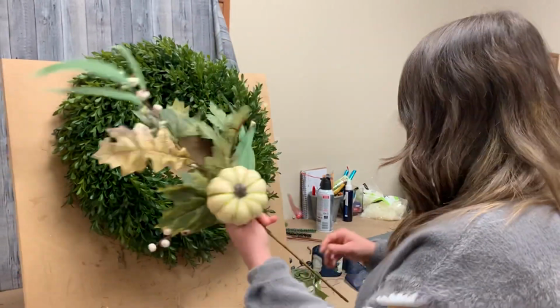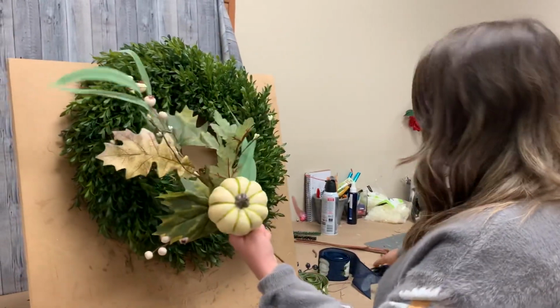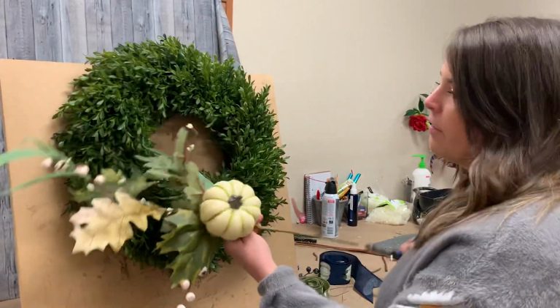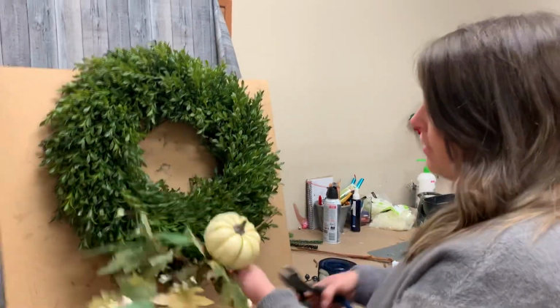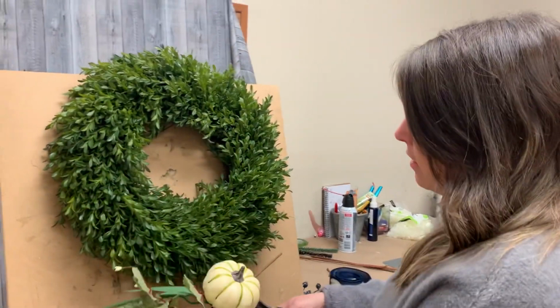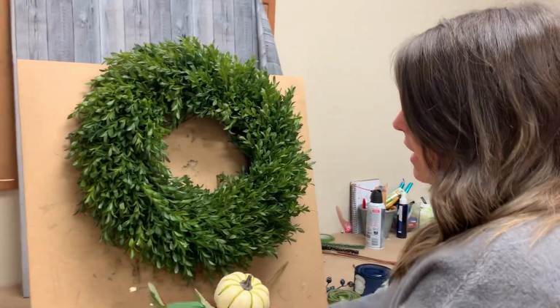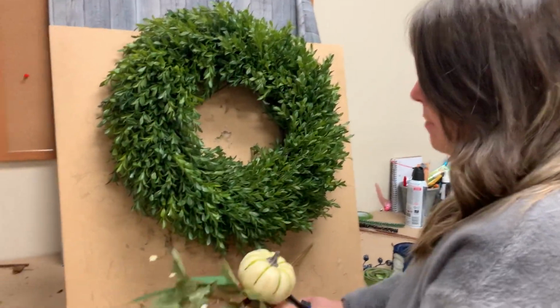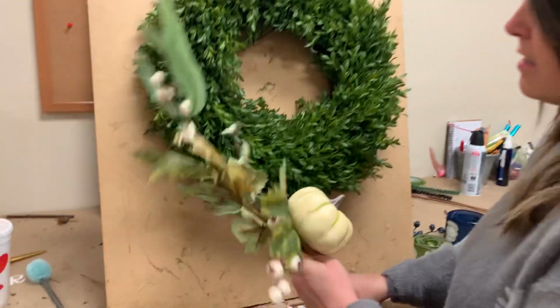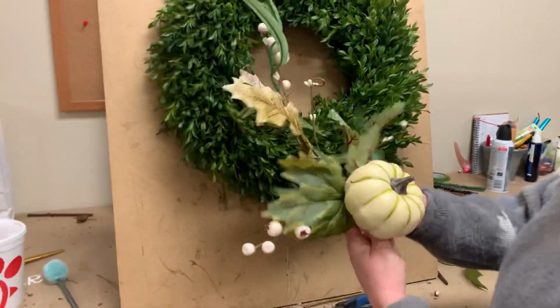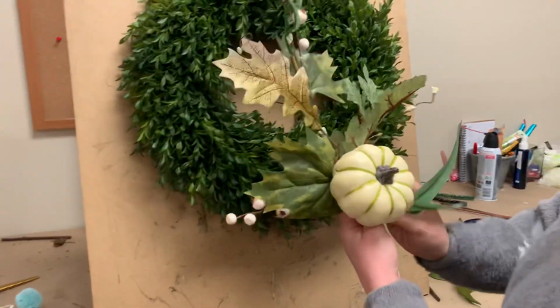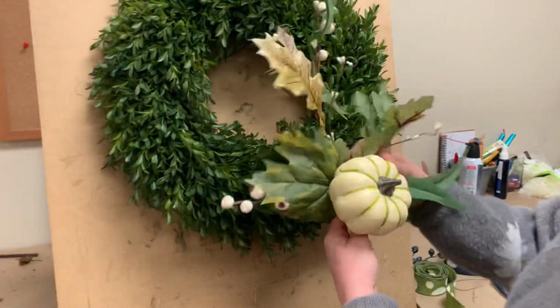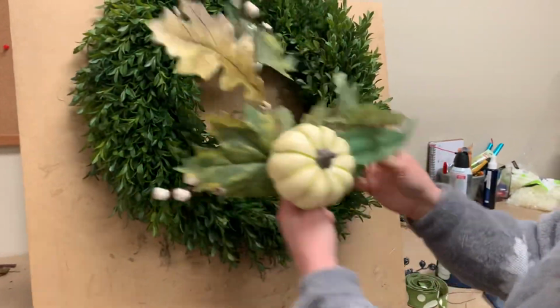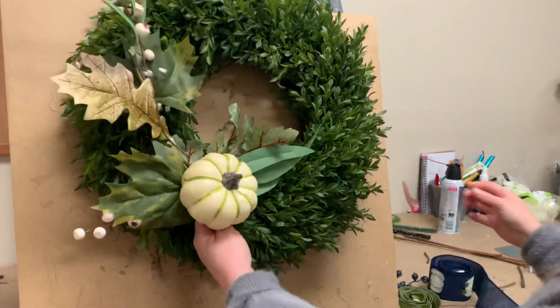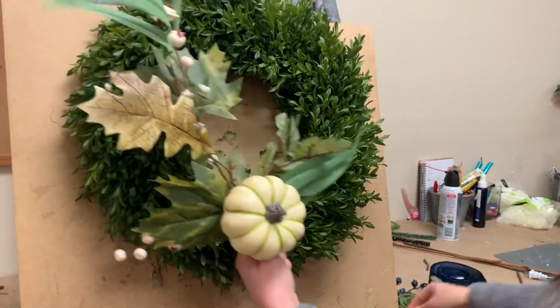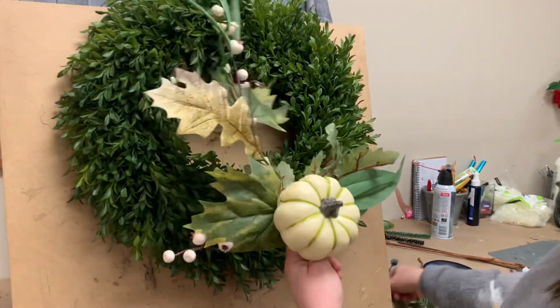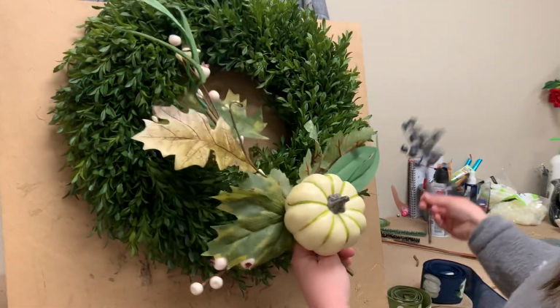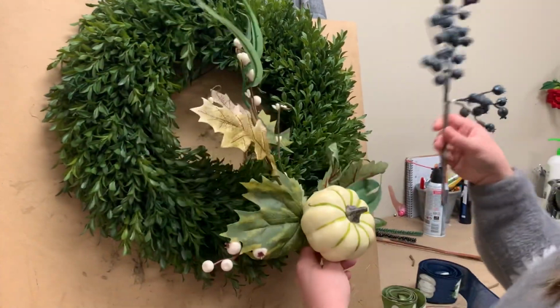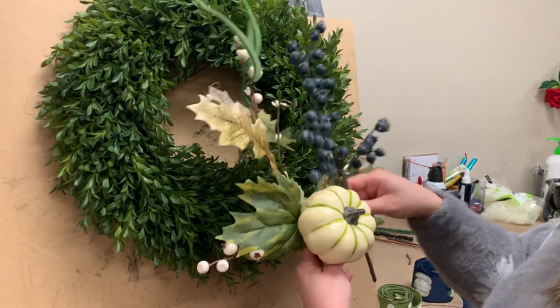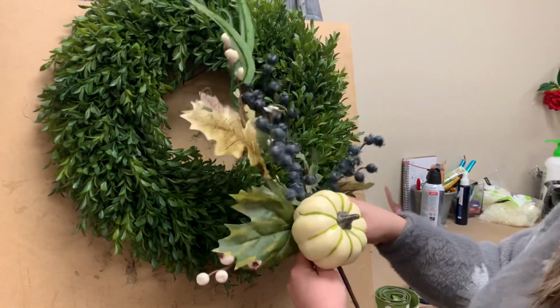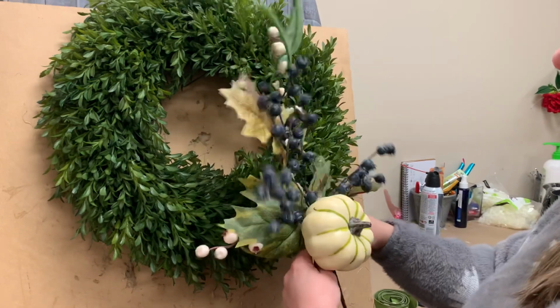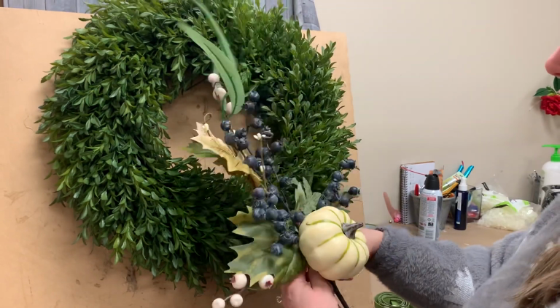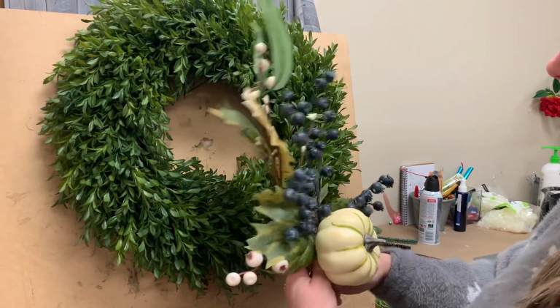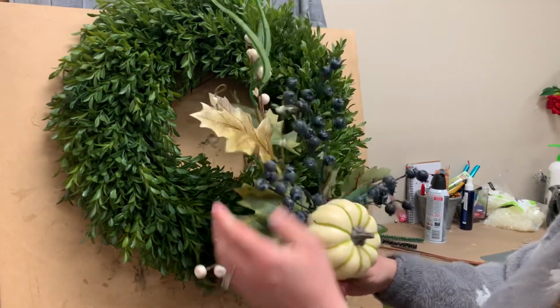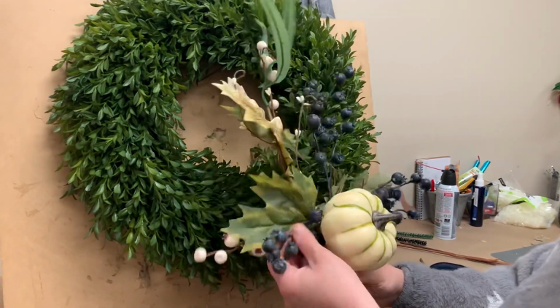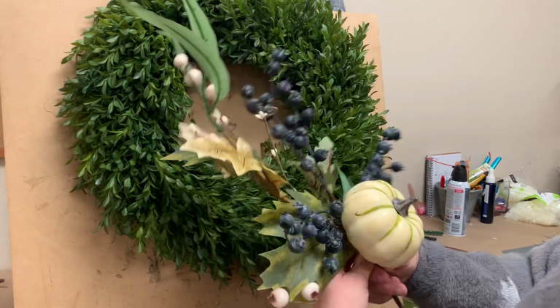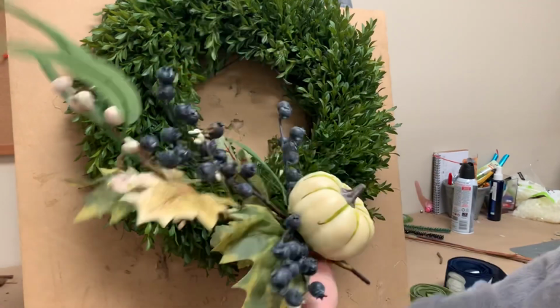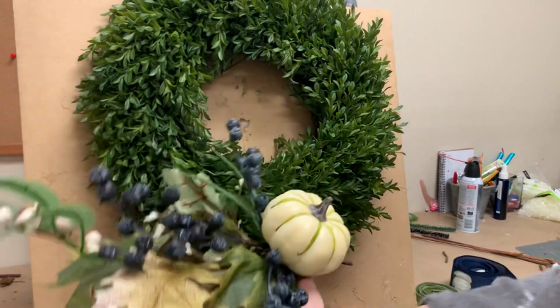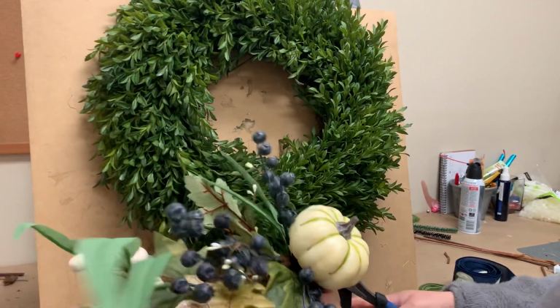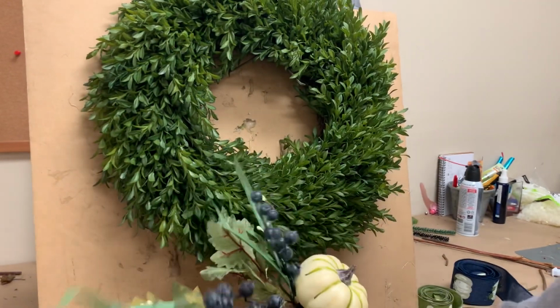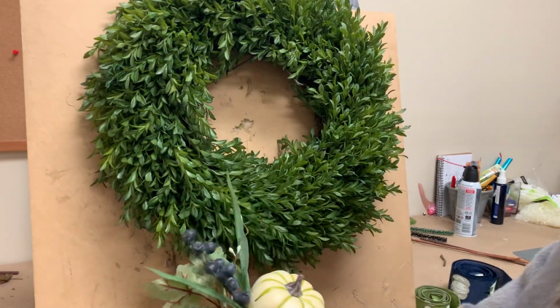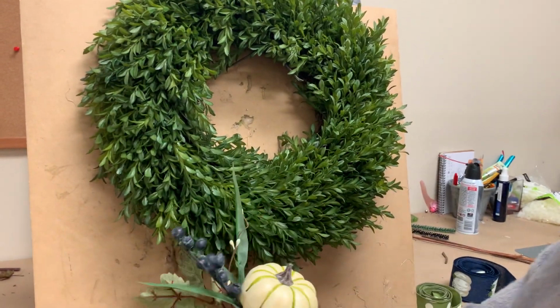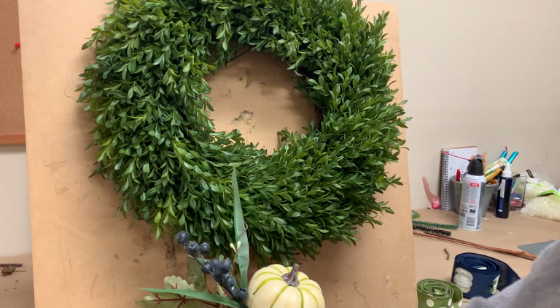So I'm starting with this one. I've already fluffed it out a little bit and I'm going to make this like all the other swags — I just fluffed it out. We've got some really beautiful blueberries. We're going to do the exact same thing: fluff them a little bit, chop the stem and set that aside. Then we're going to tie our ribbon.